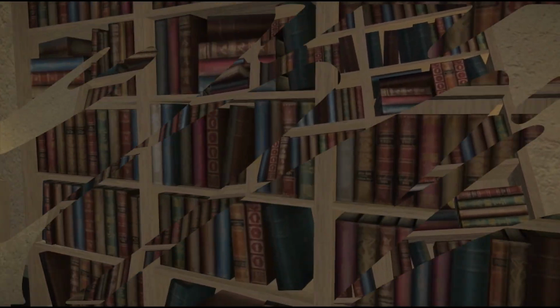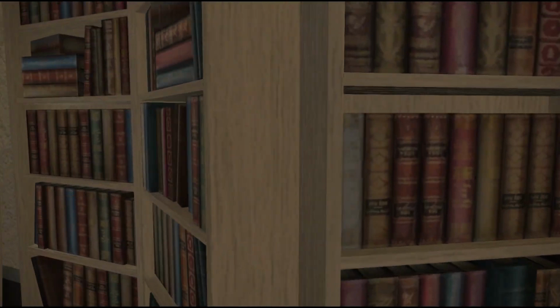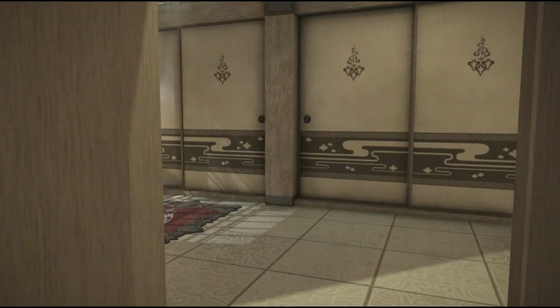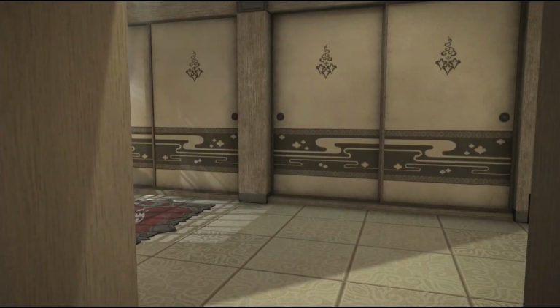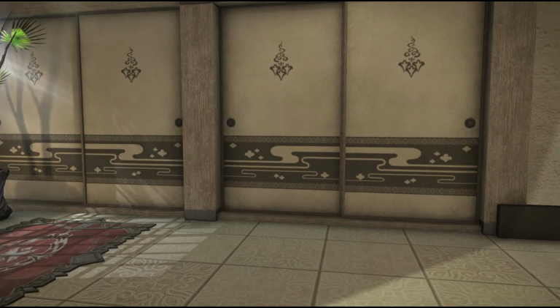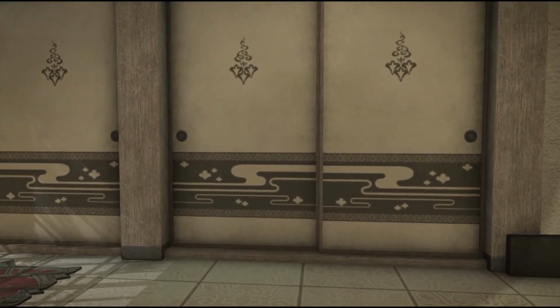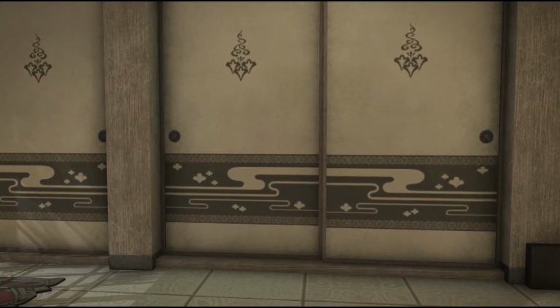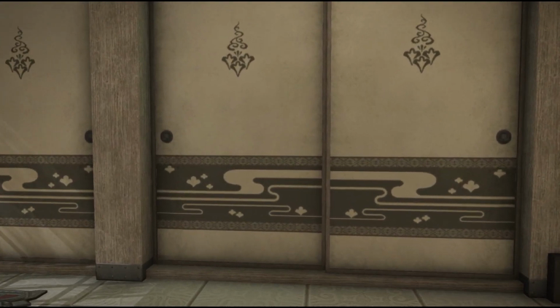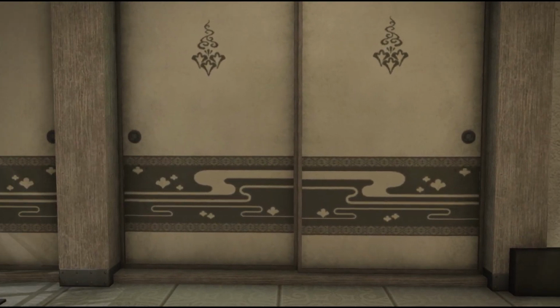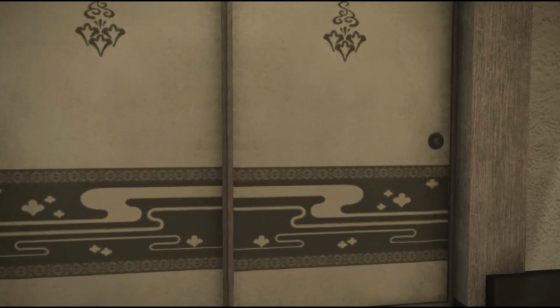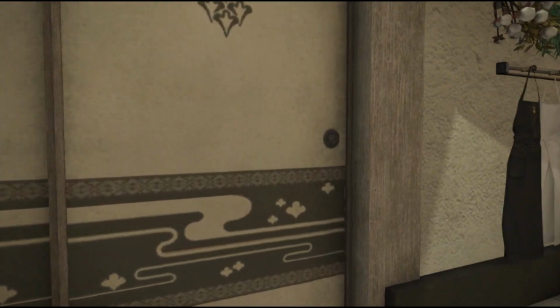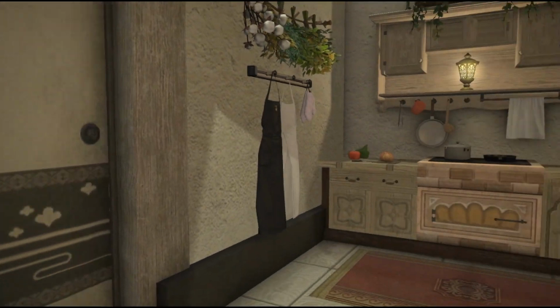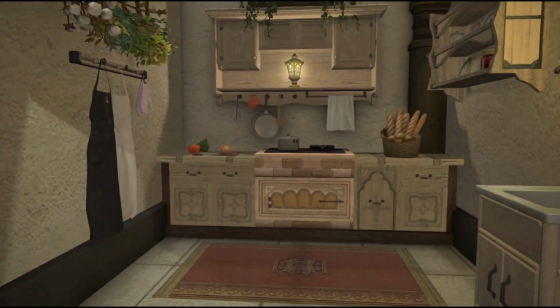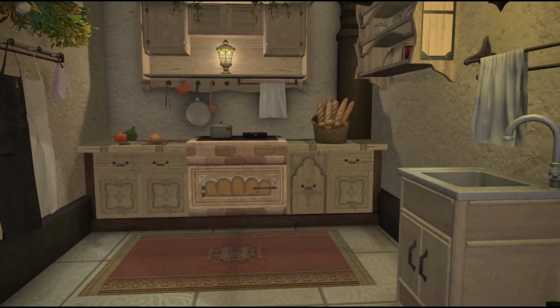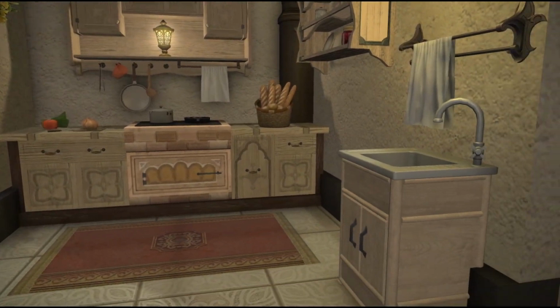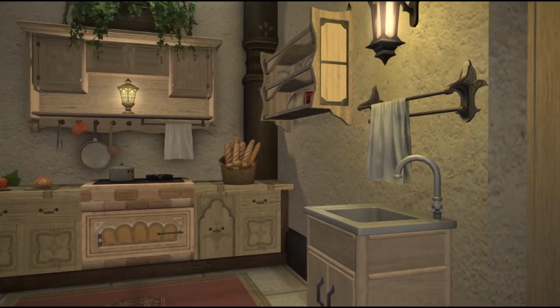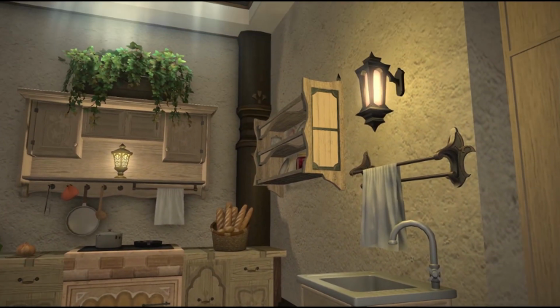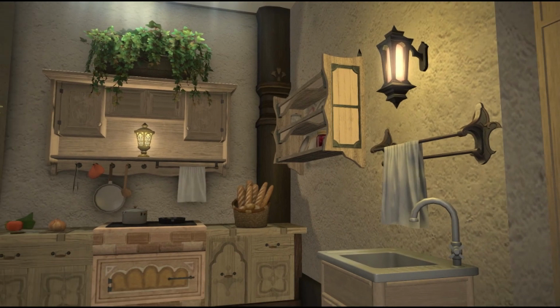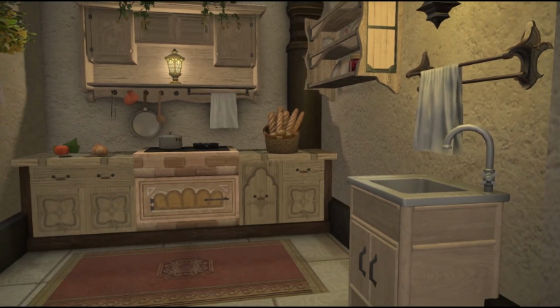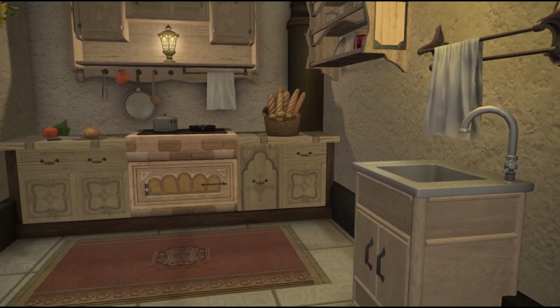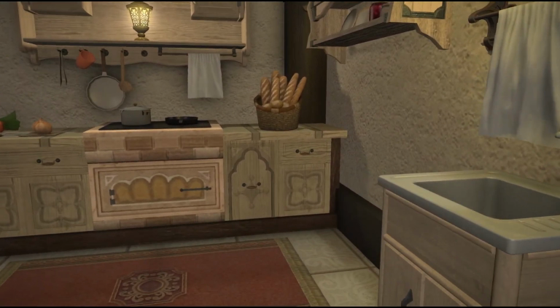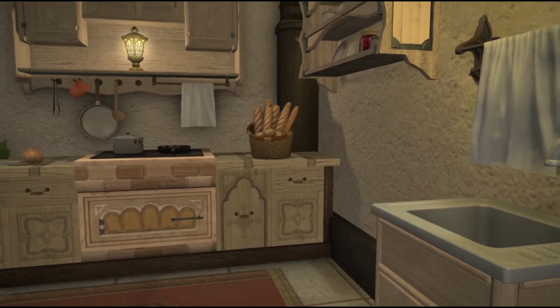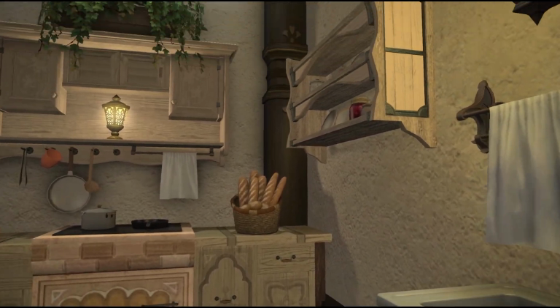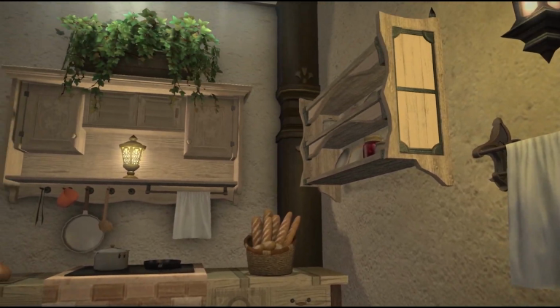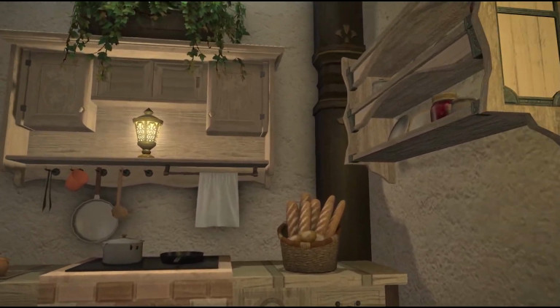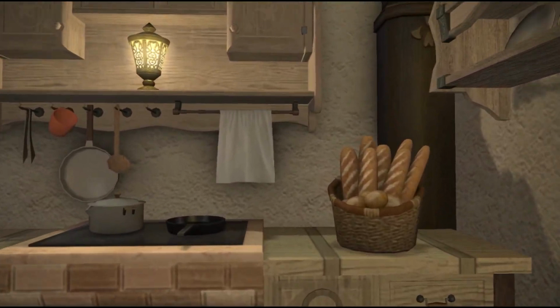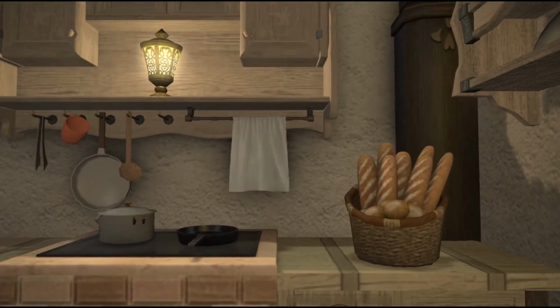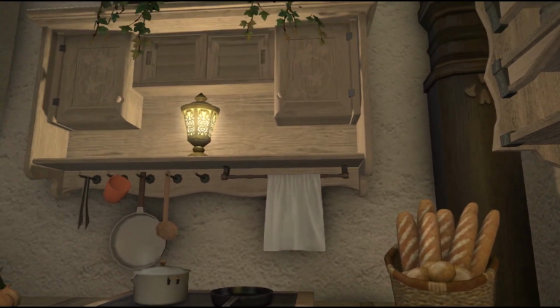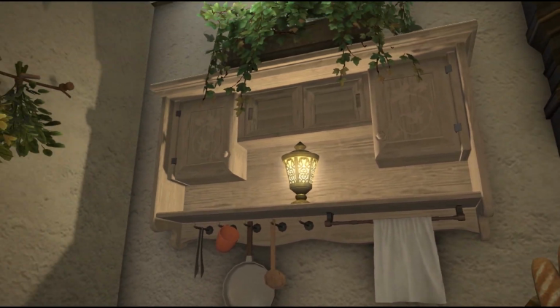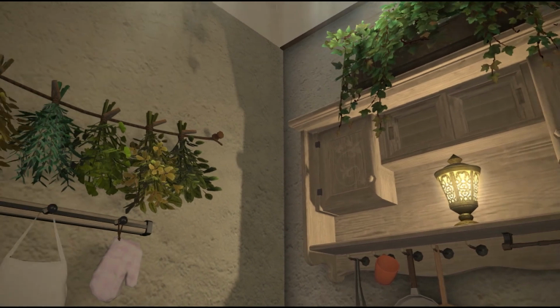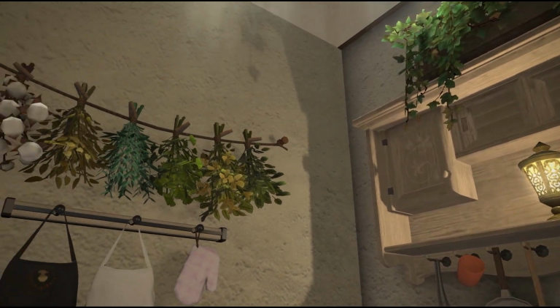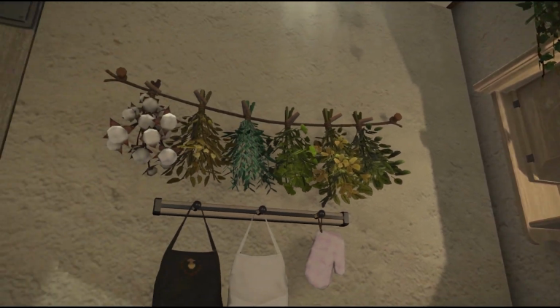A trick bookcase that opens into the next area of the apartment. Here we have a cute little kitchen area. More light neutral colors here — looks clean and fresh.